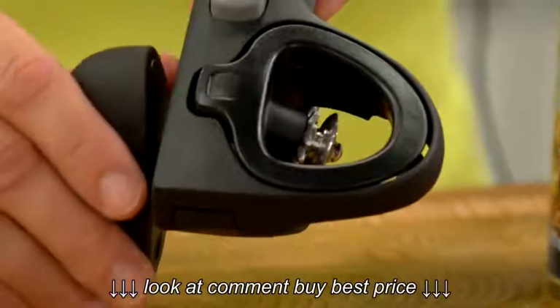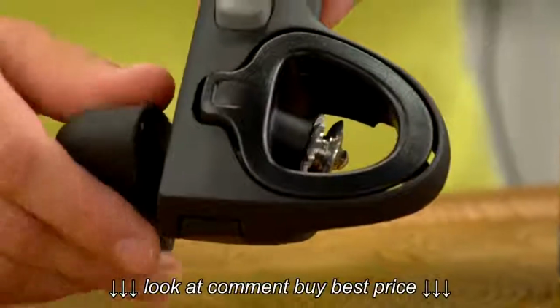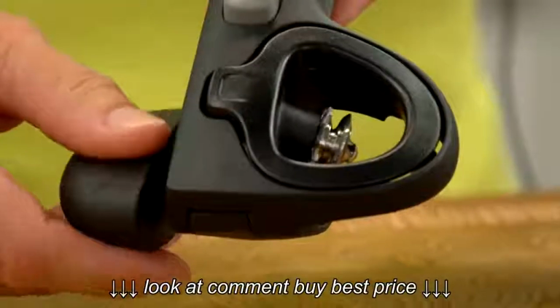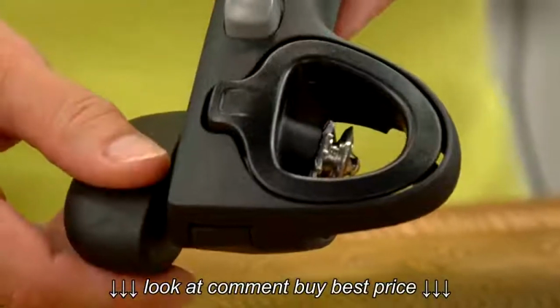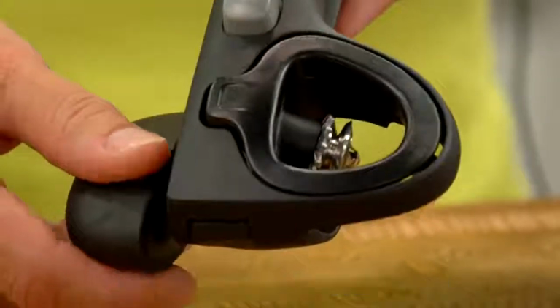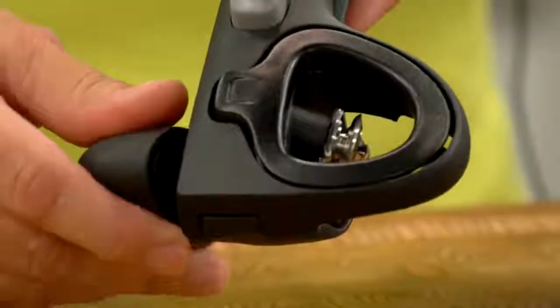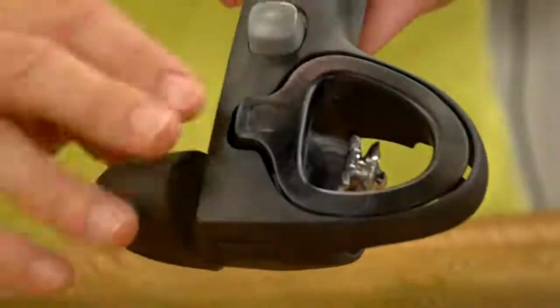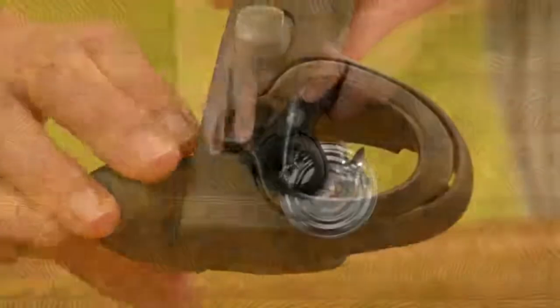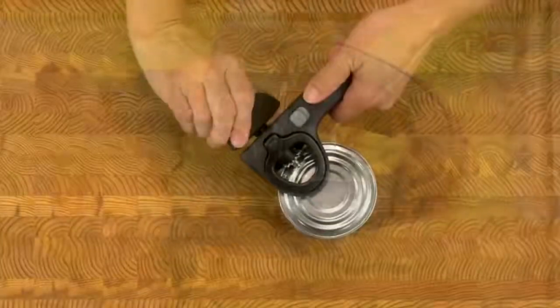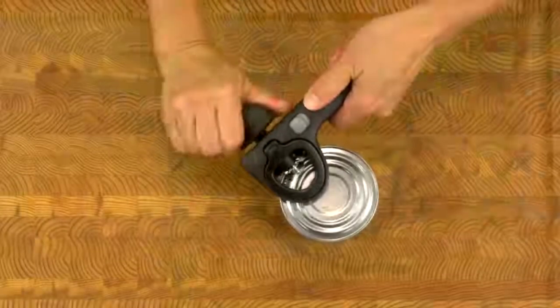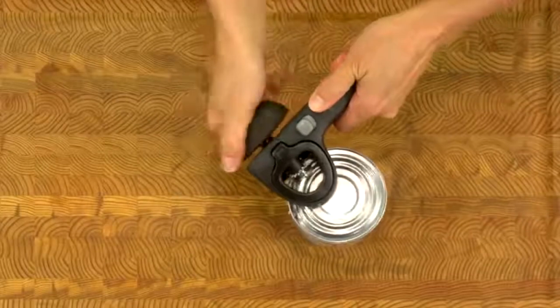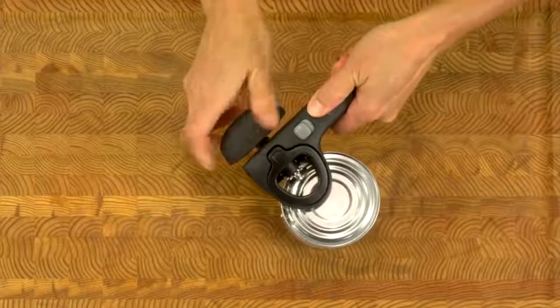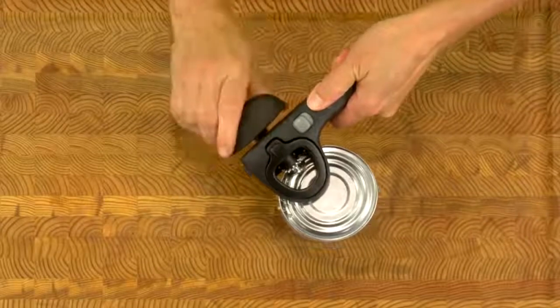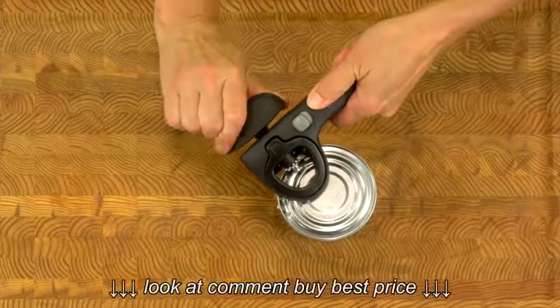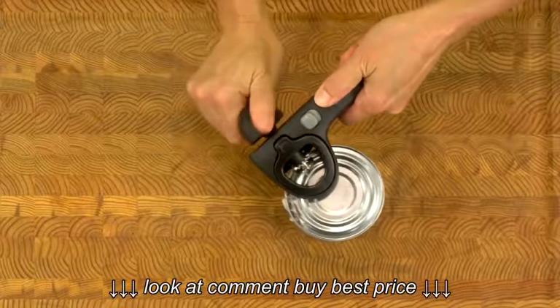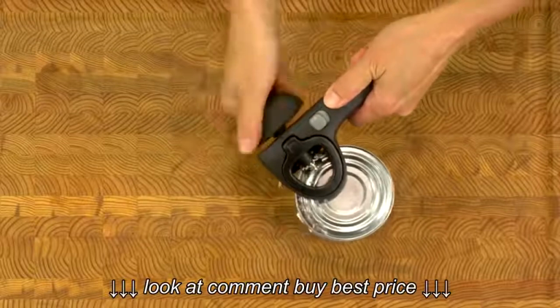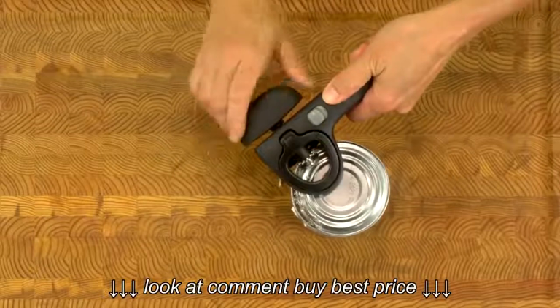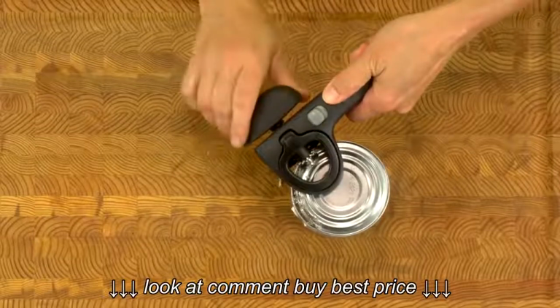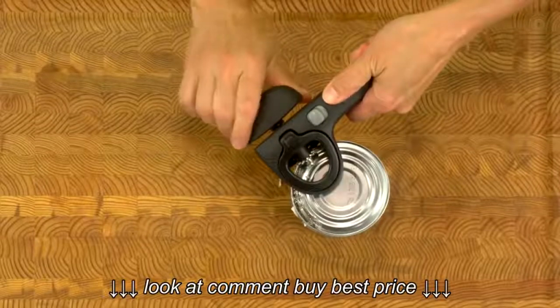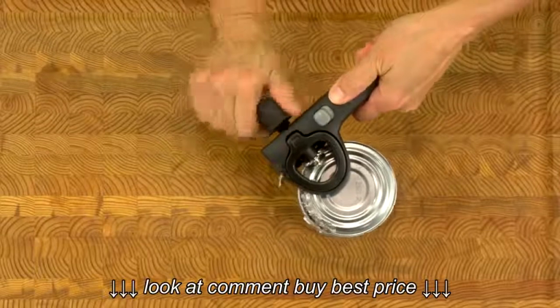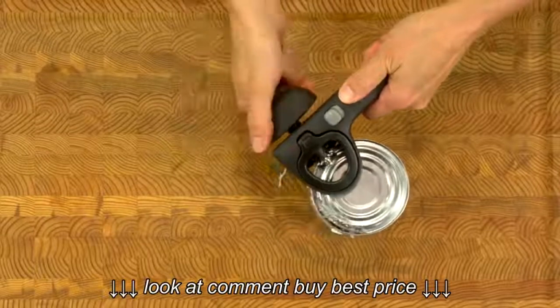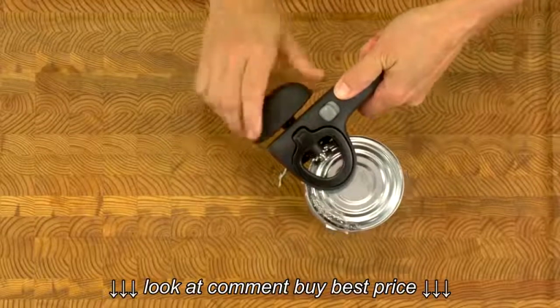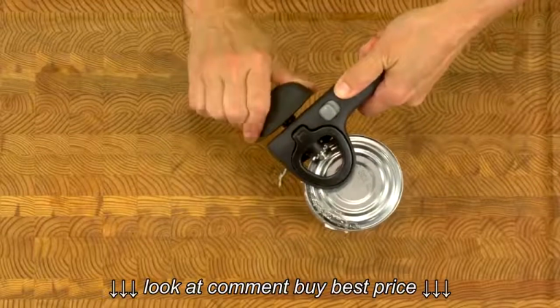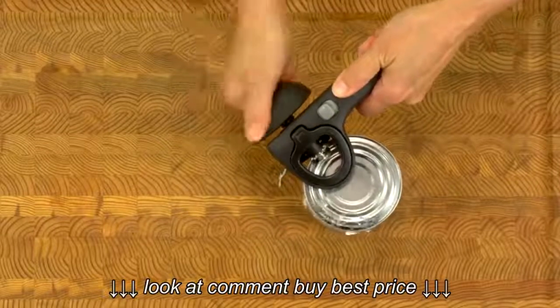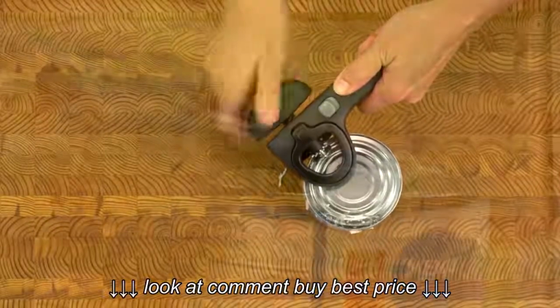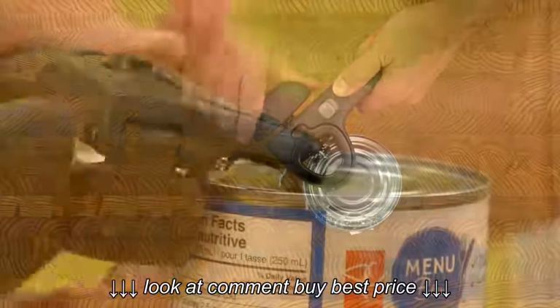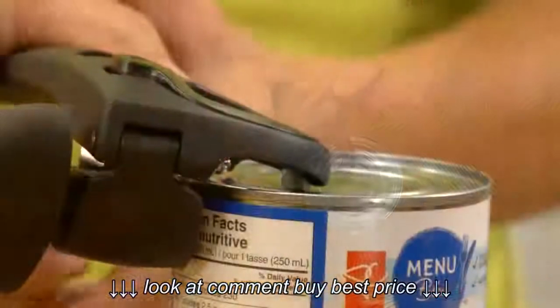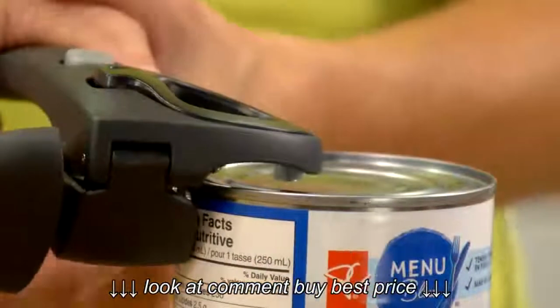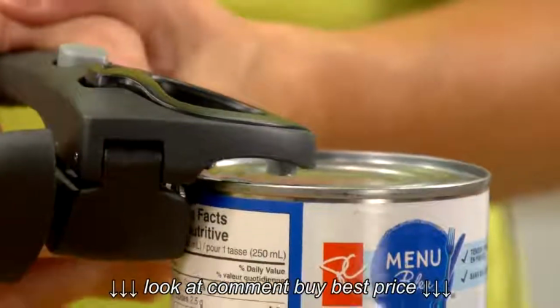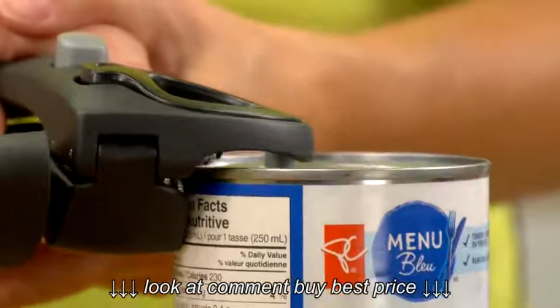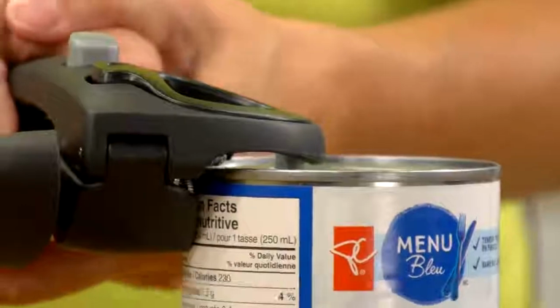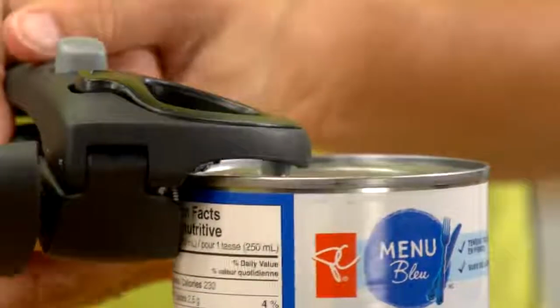A really unique feature of this can opener is the window above the cutting mechanism, so that you can easily align it for opening and see with no trouble when you've cut all the way around.